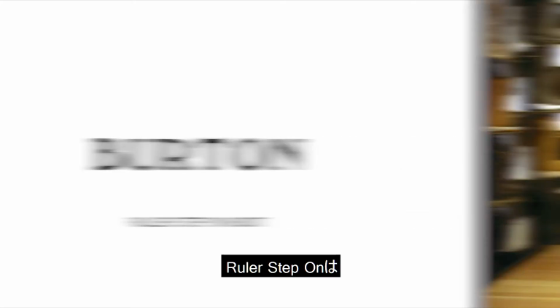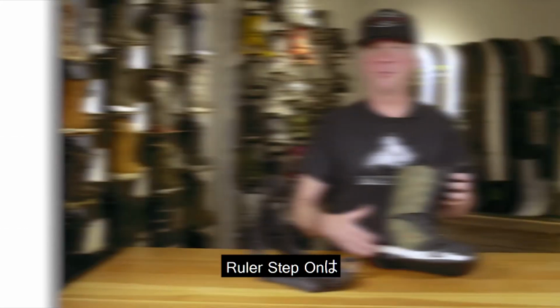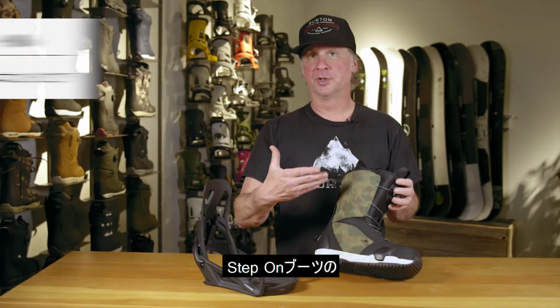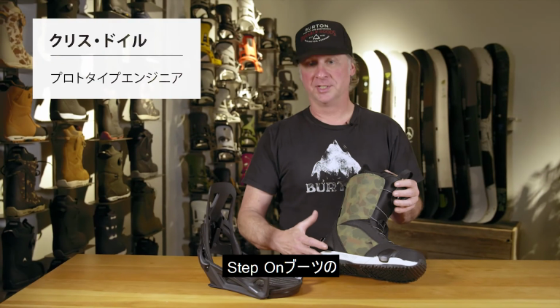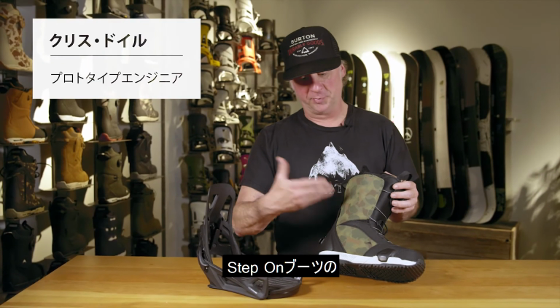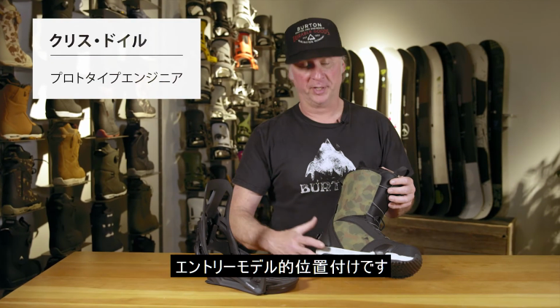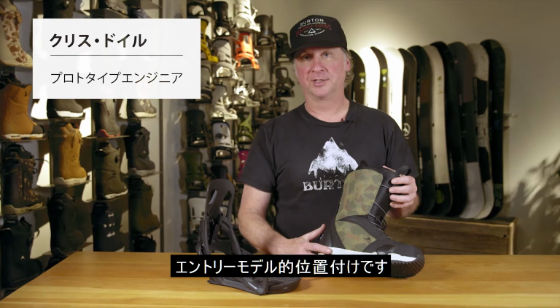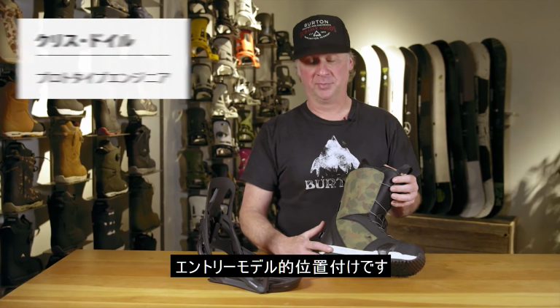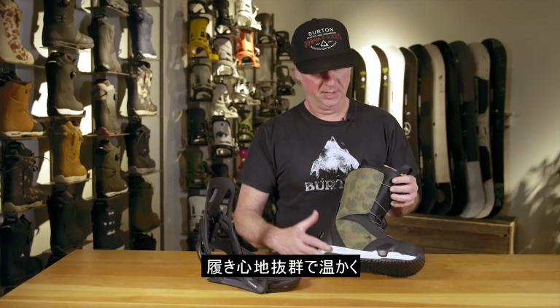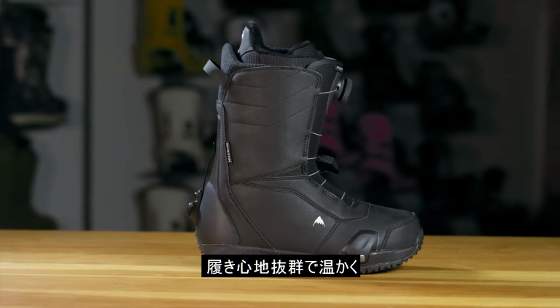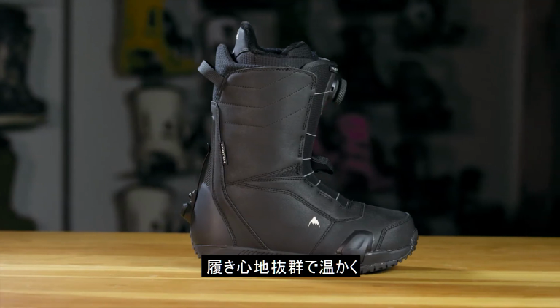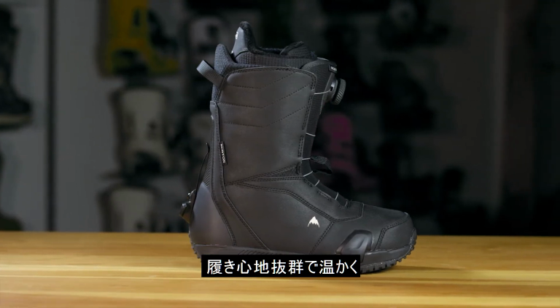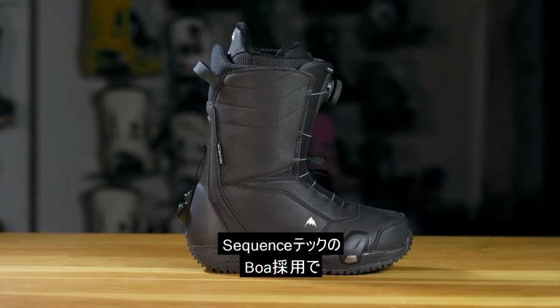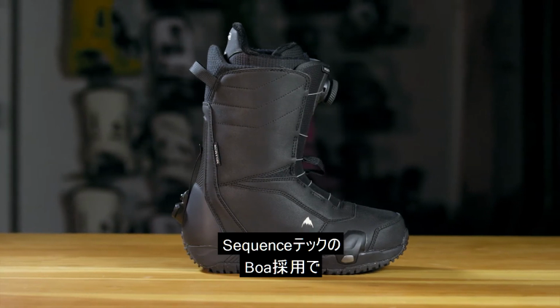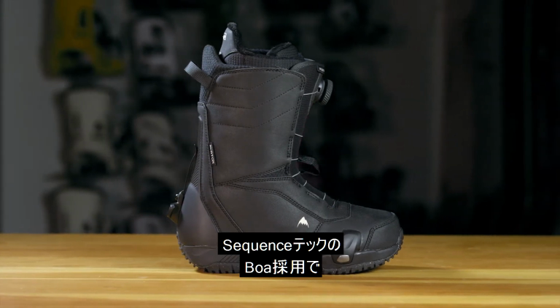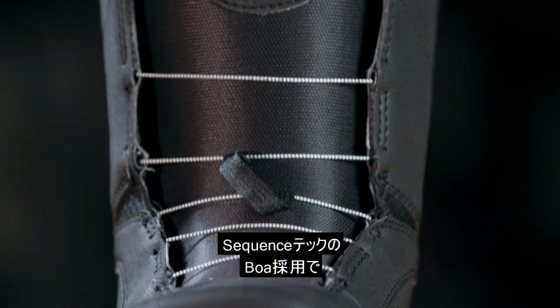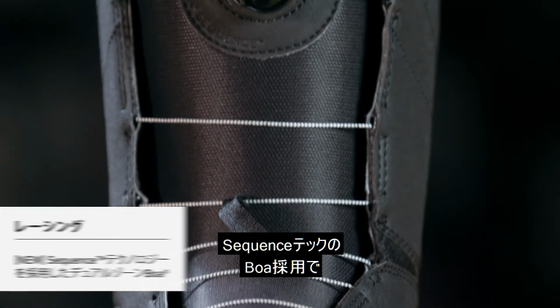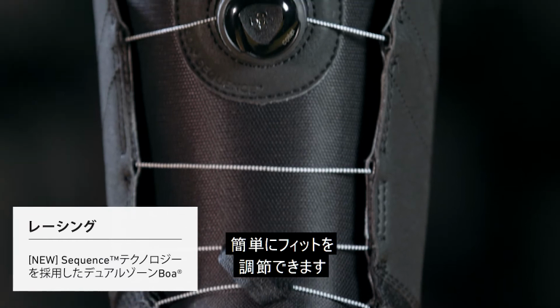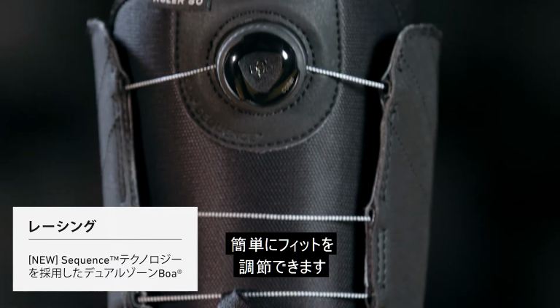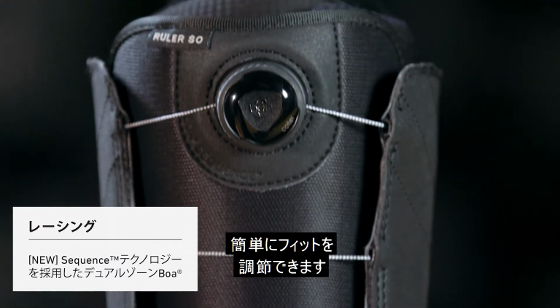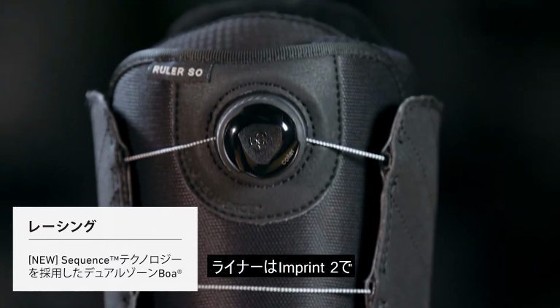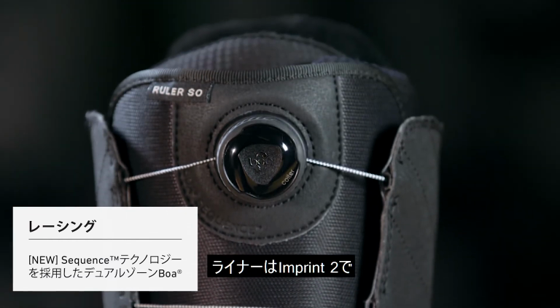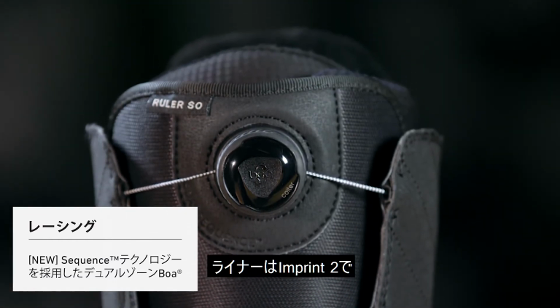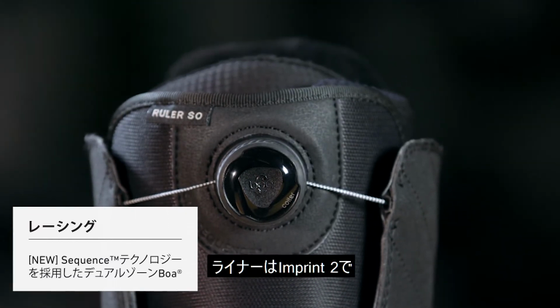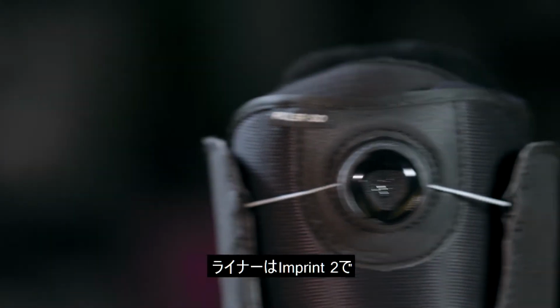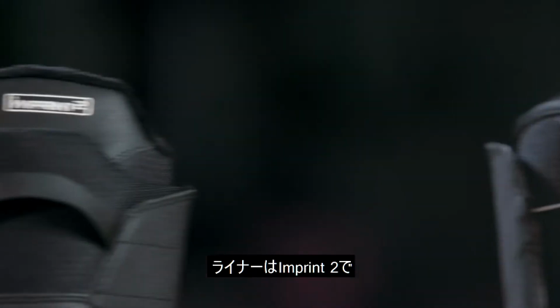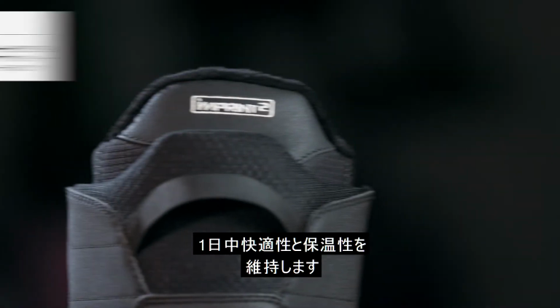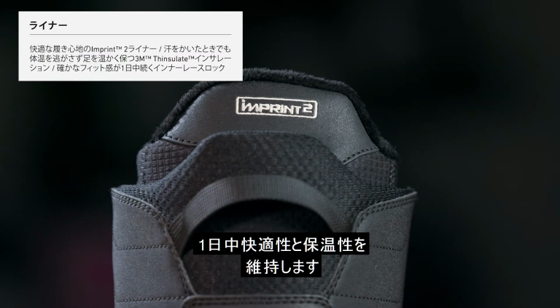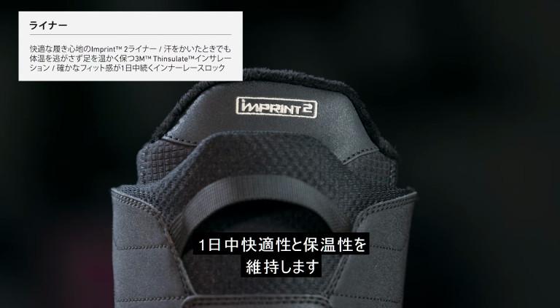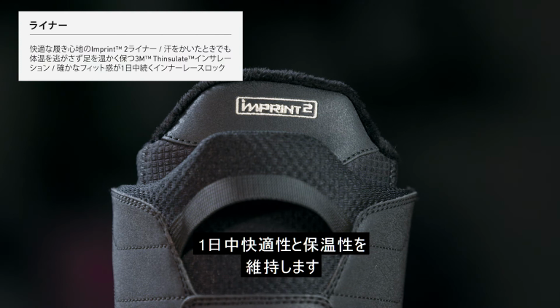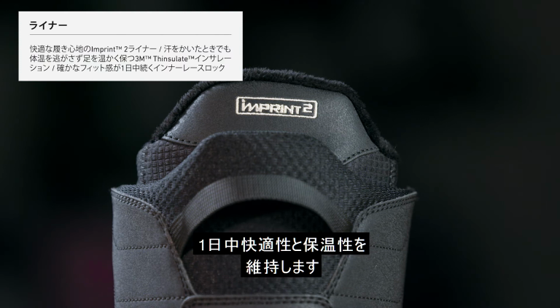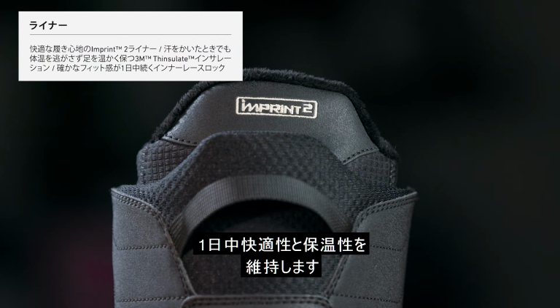The Step-On Ruler is the entry price point of all Step-On boots. Super comfortable and warm, it features the BOA sequence closure for ease of closing systems and the Imprint 2 liner for comfort and warmth for all day riding.